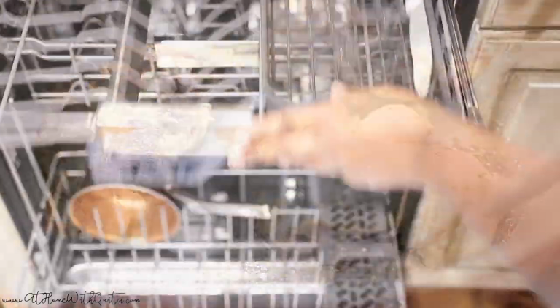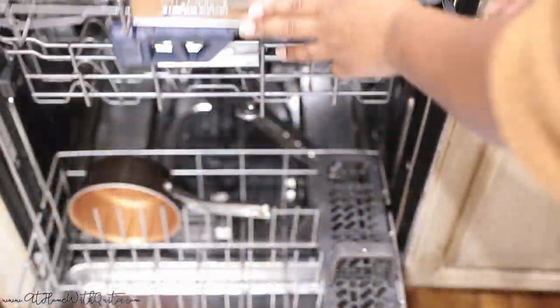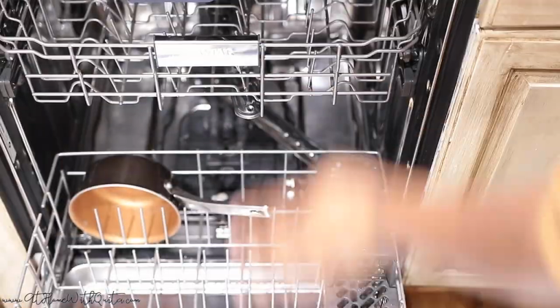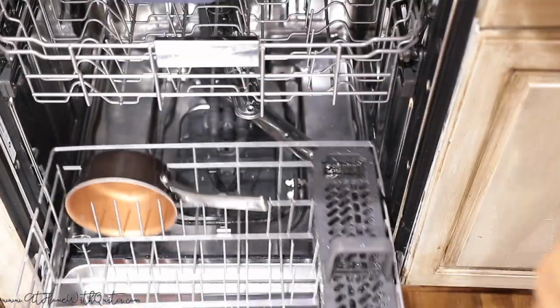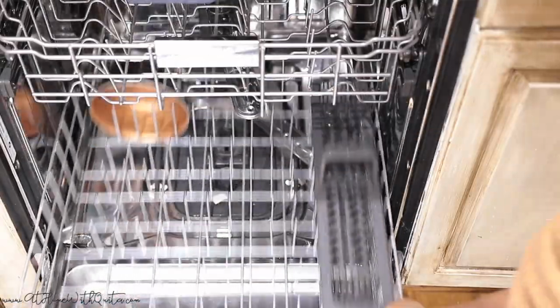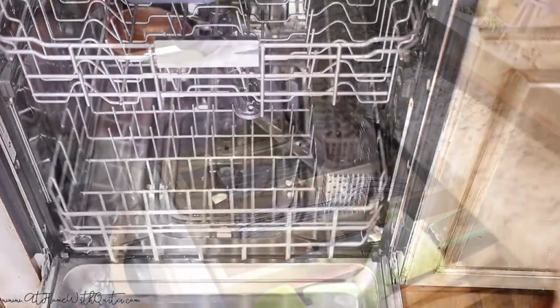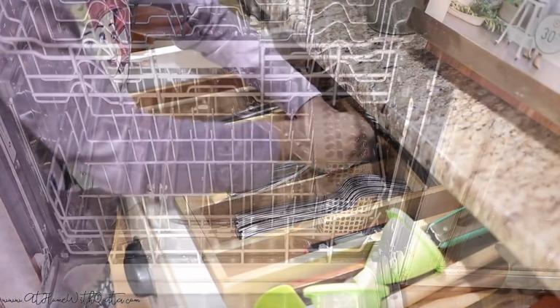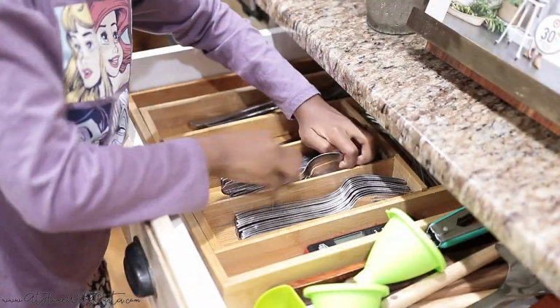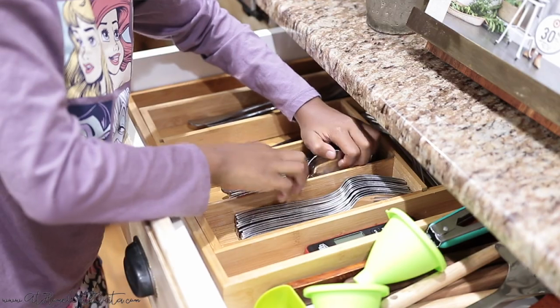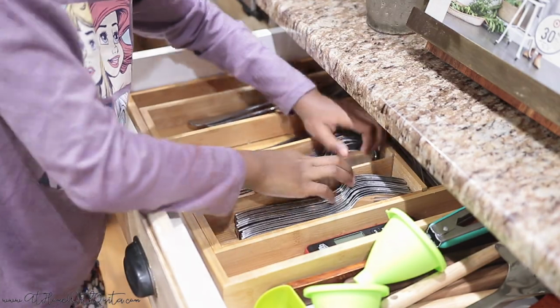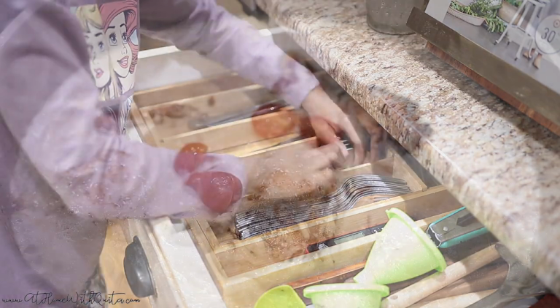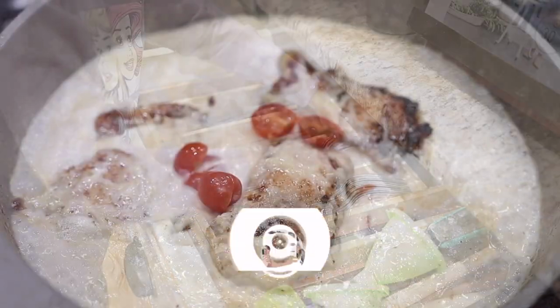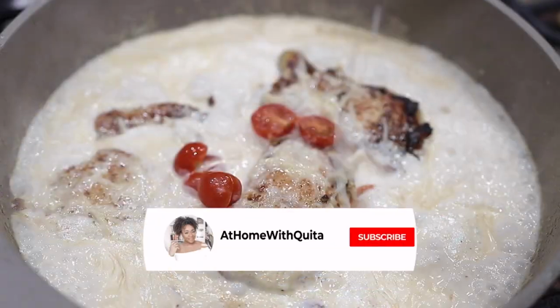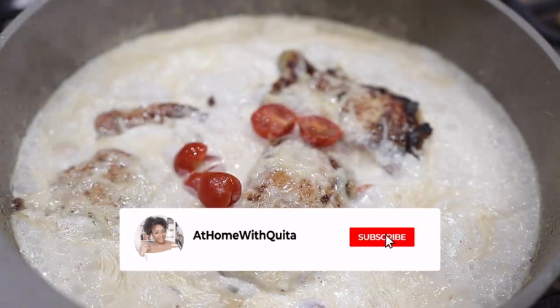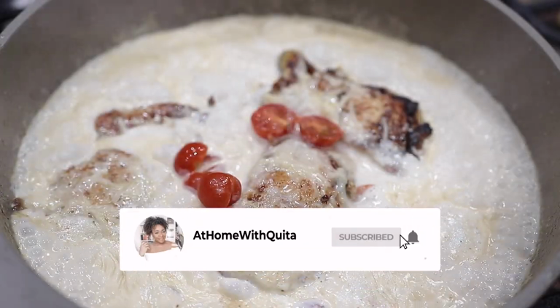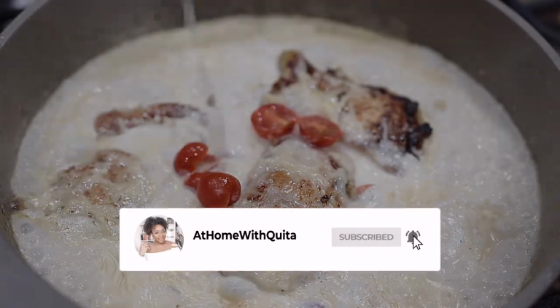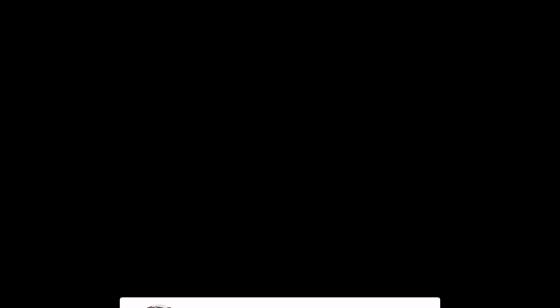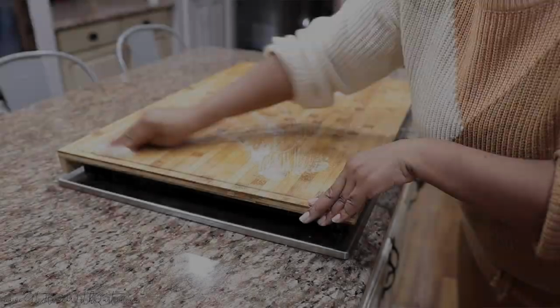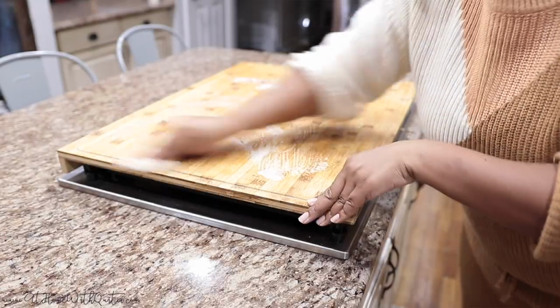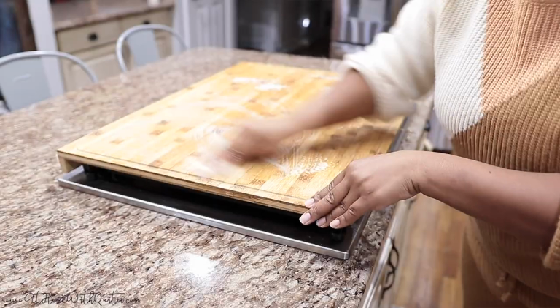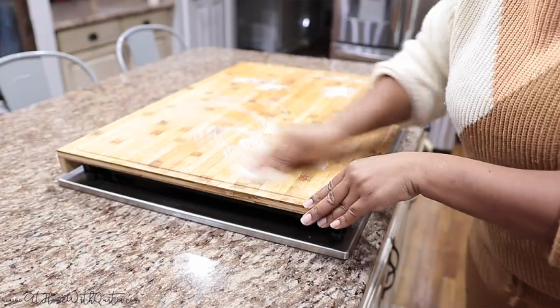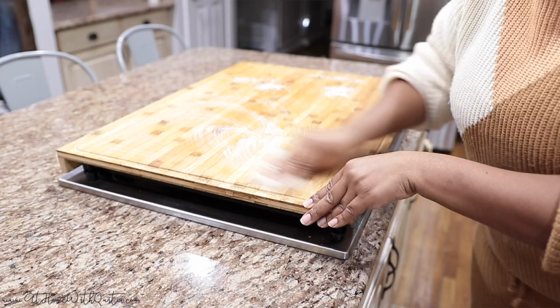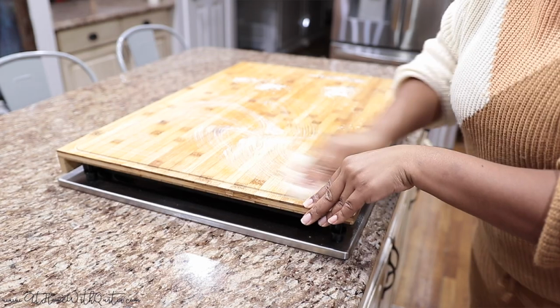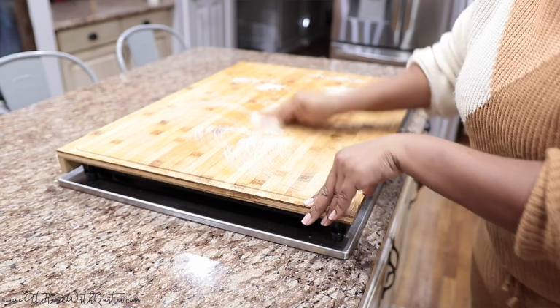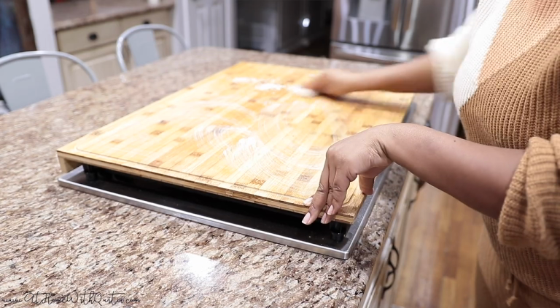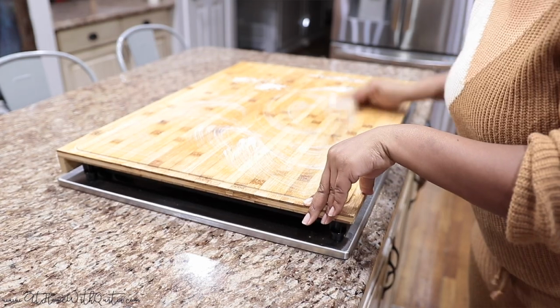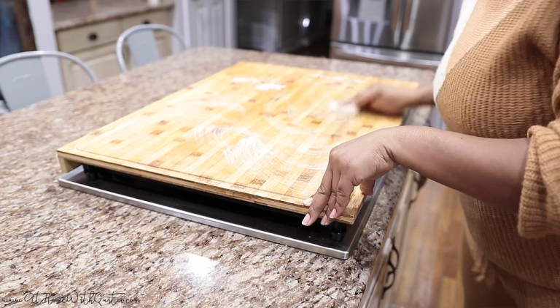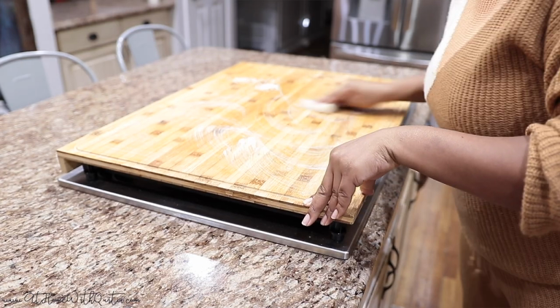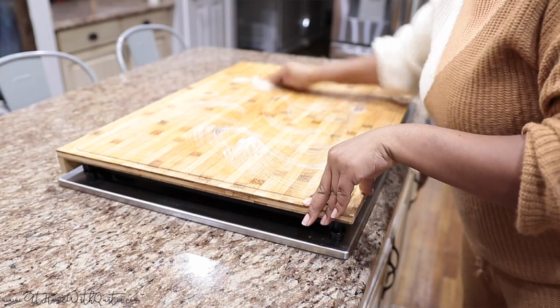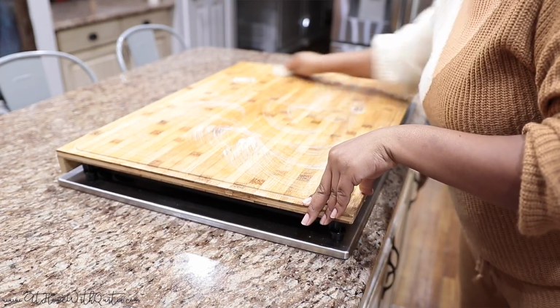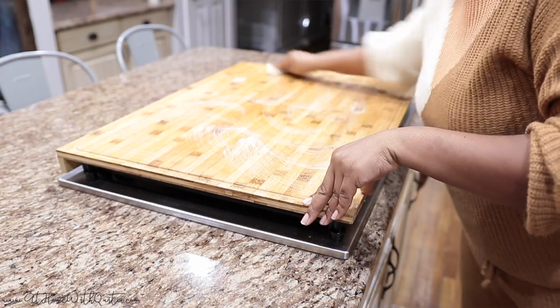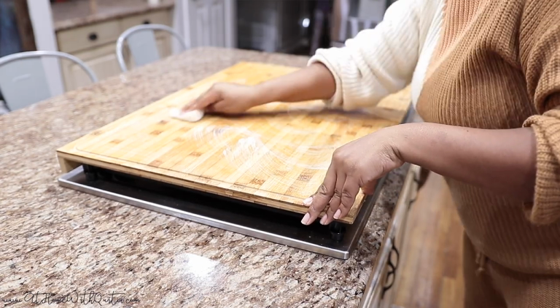Hey guys, welcome back to my channel and thanks for joining me for another video. So in today's video, I'm going to be doing a little cooking and cleaning and resetting my kitchen before bed. So let's get into it.